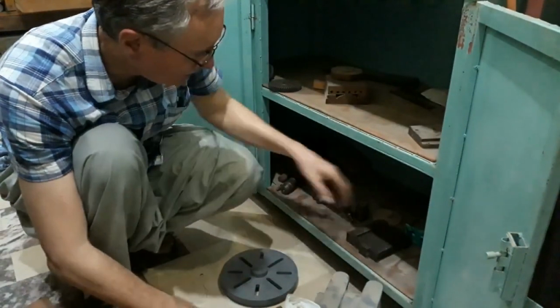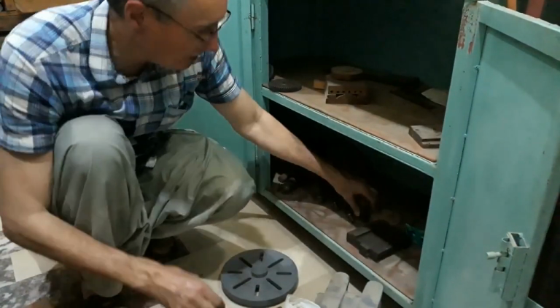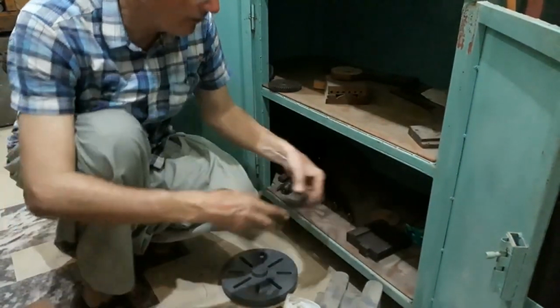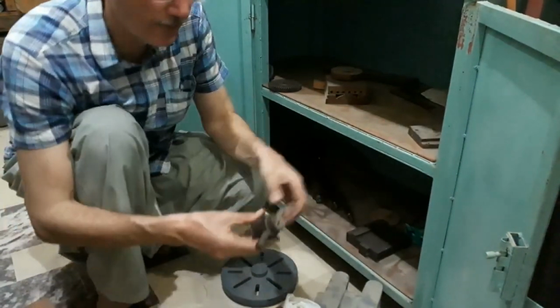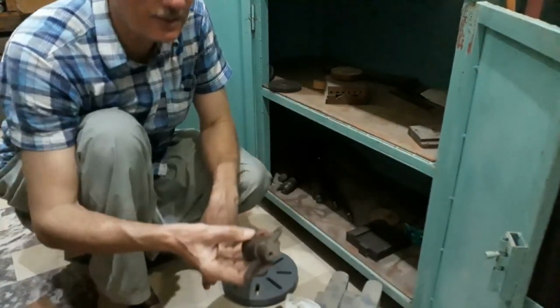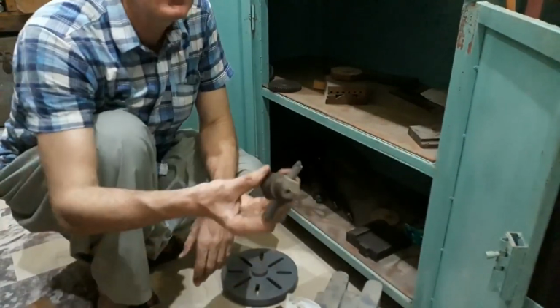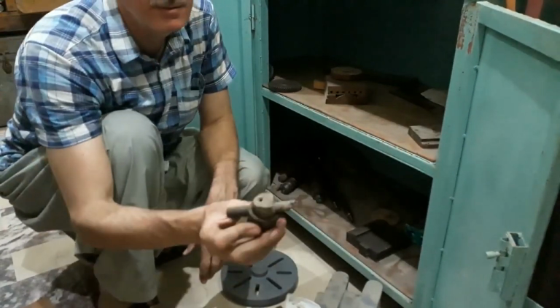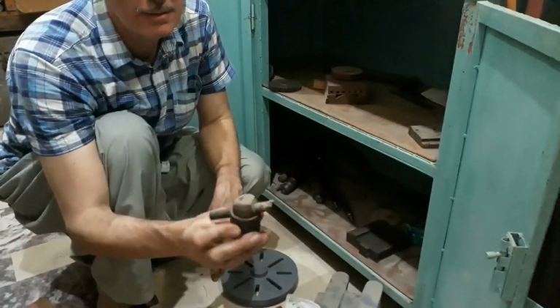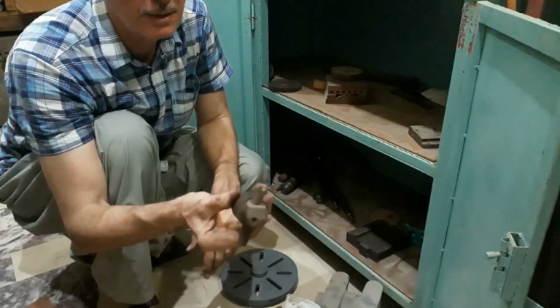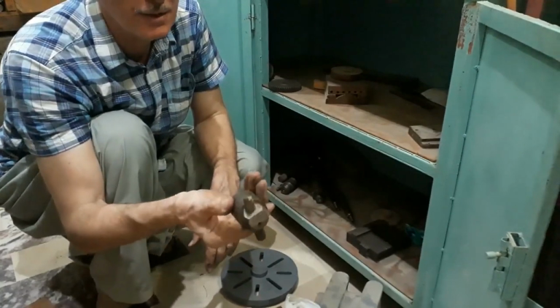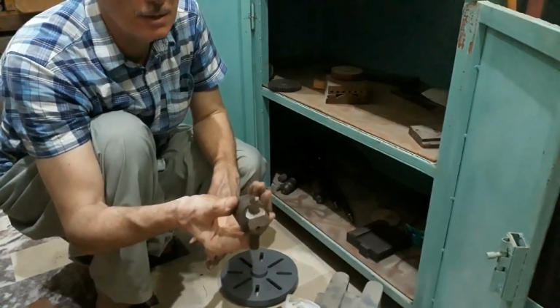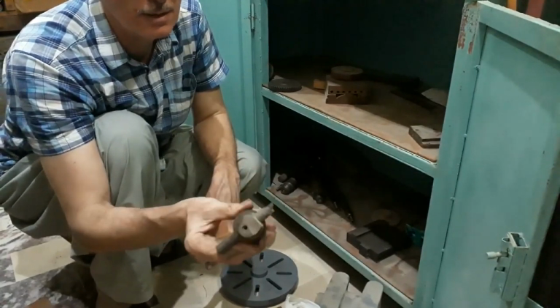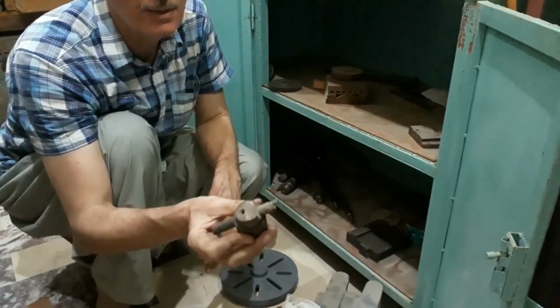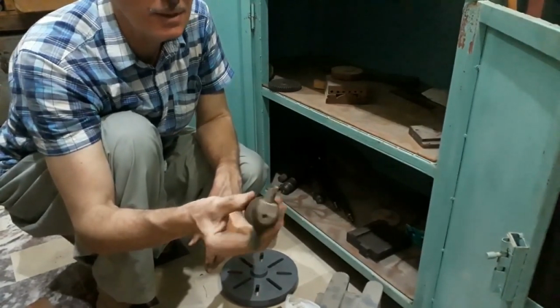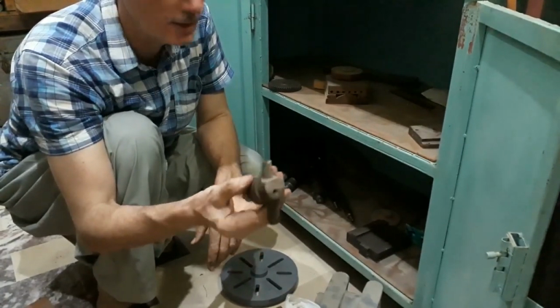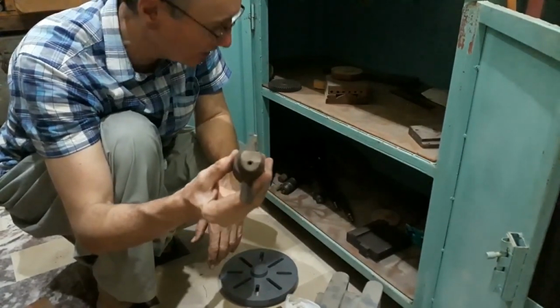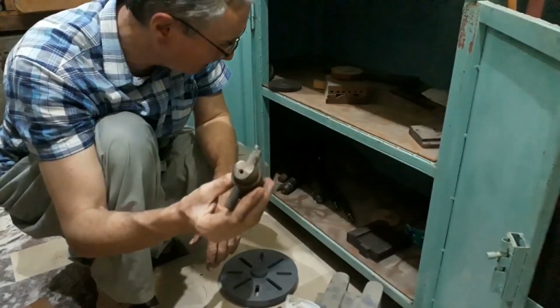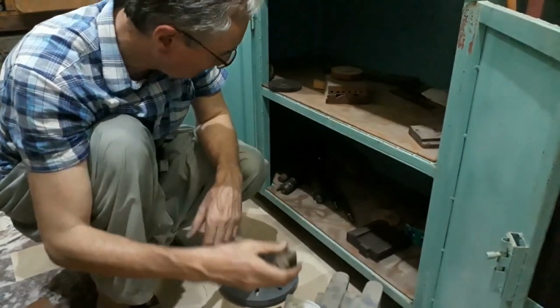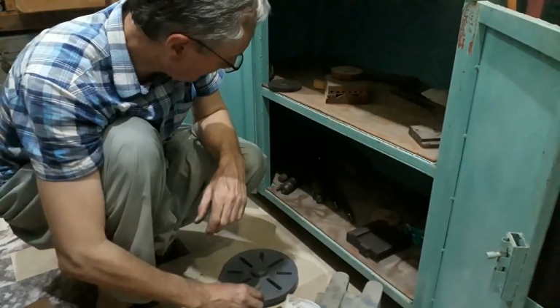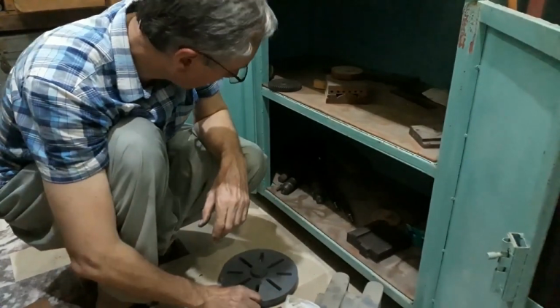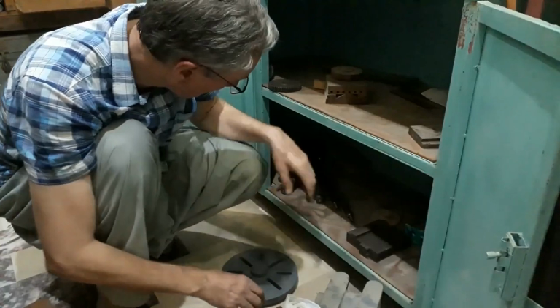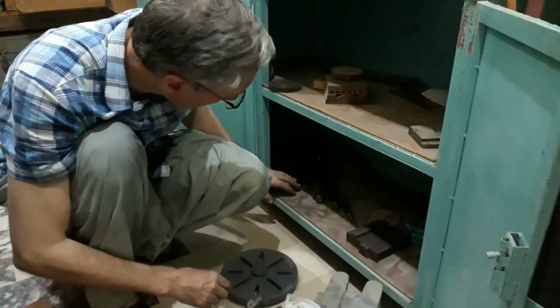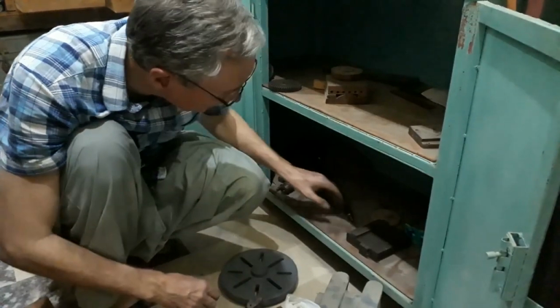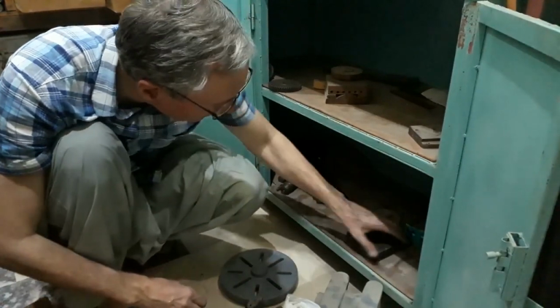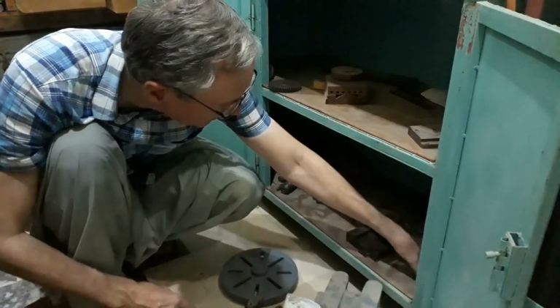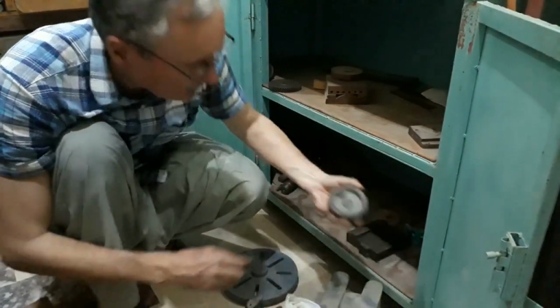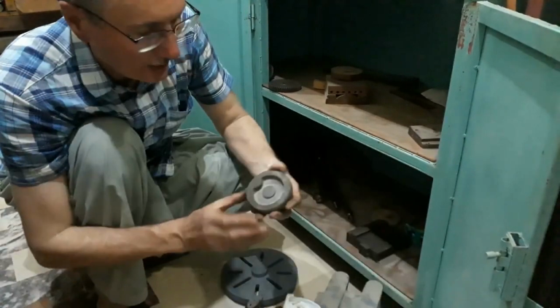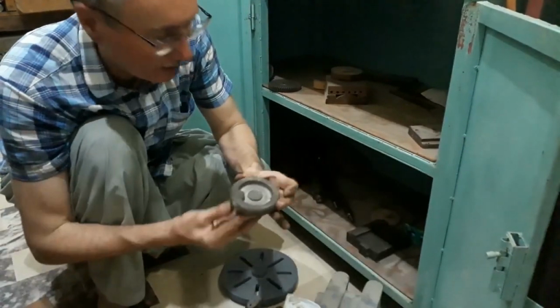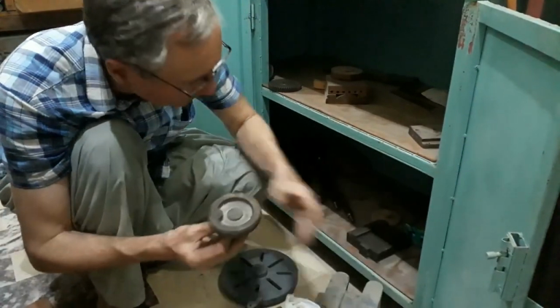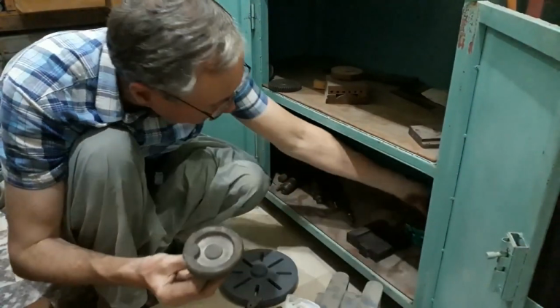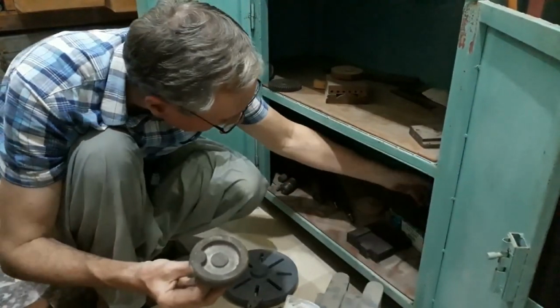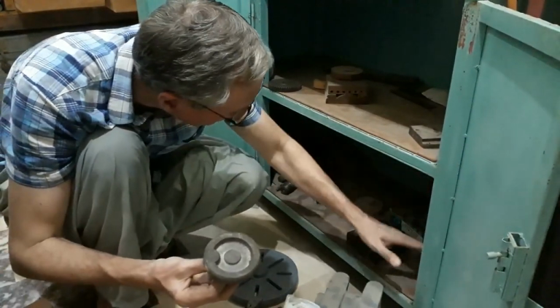This is my fly cutter, which I used a lot when I was machining many of the castings. And here's a spare hand wheel which I didn't end up needing.